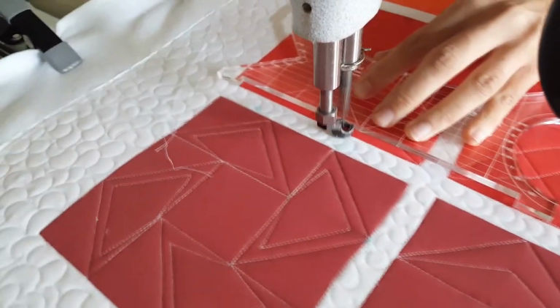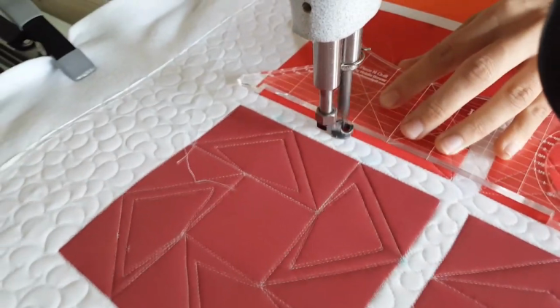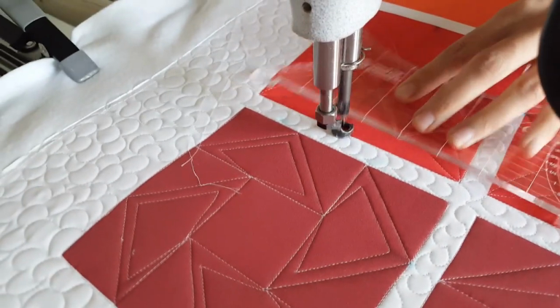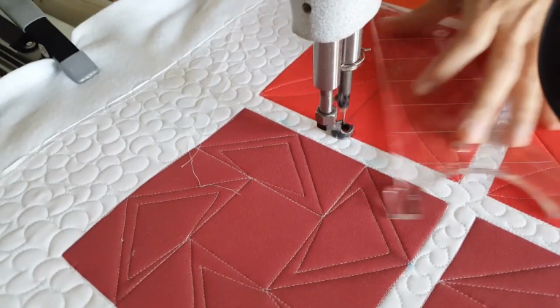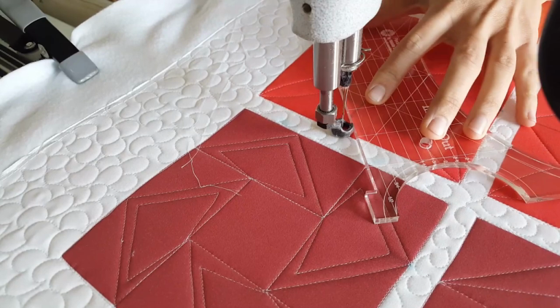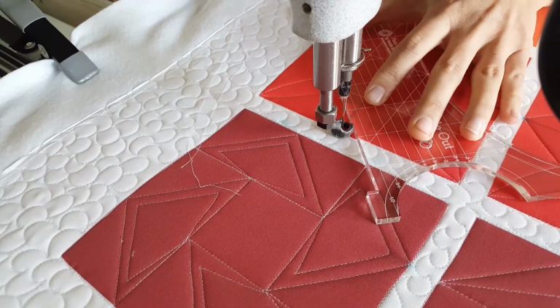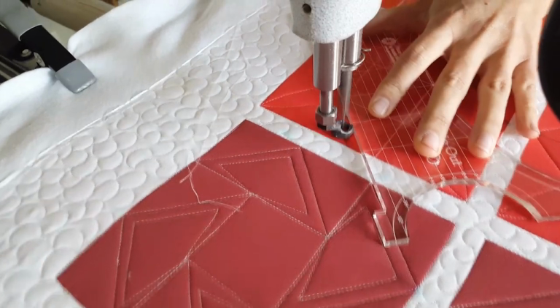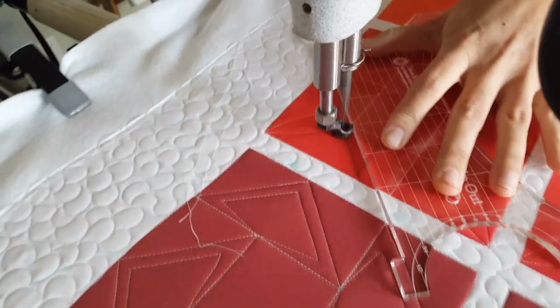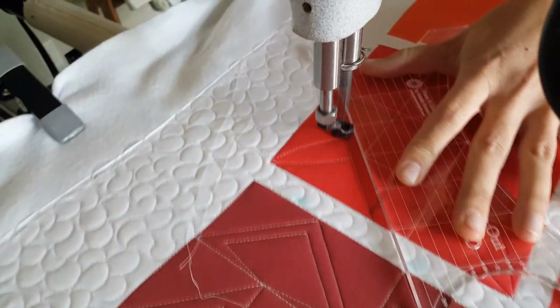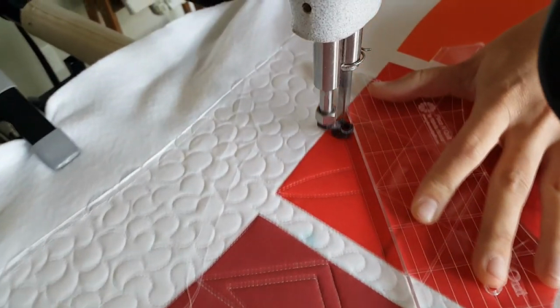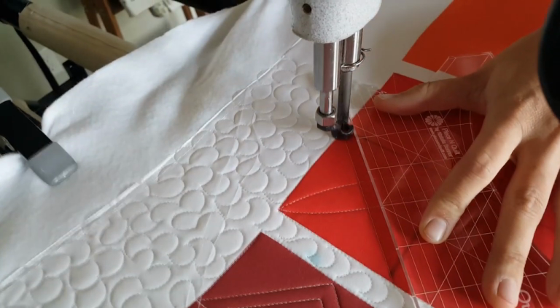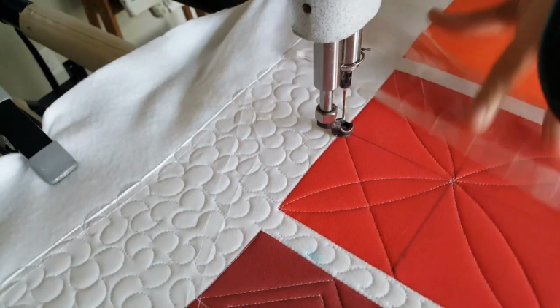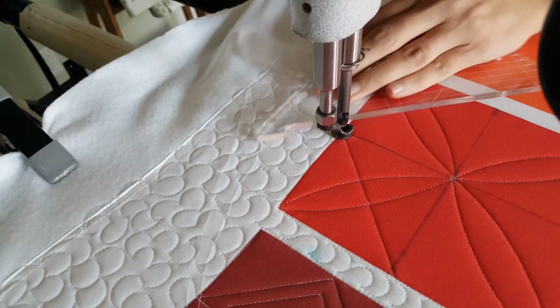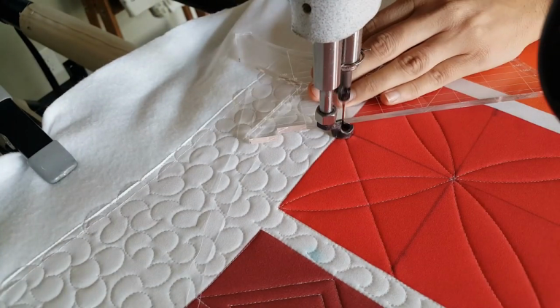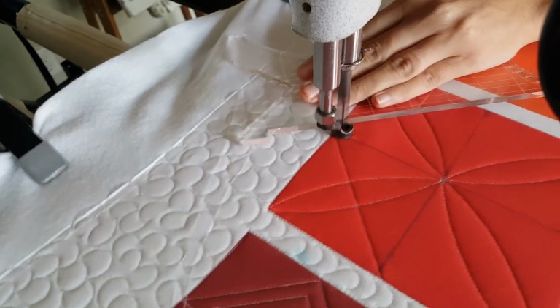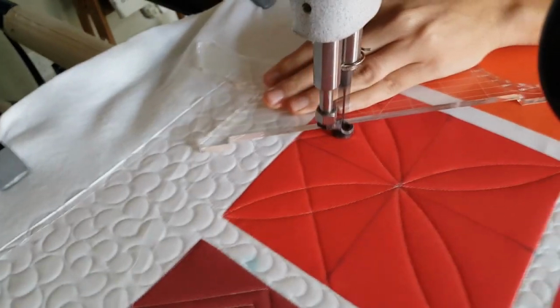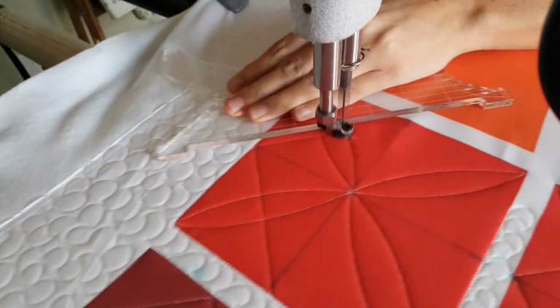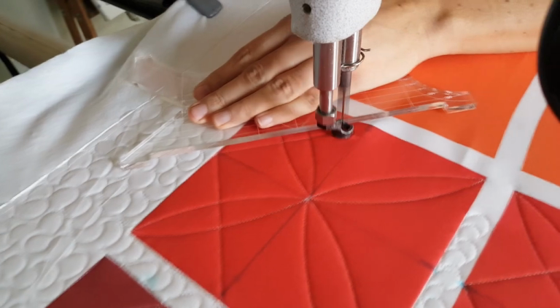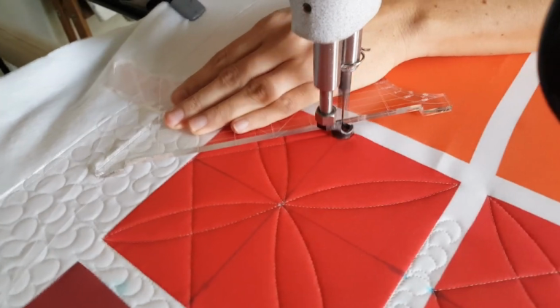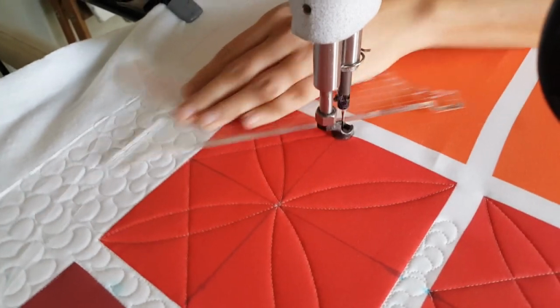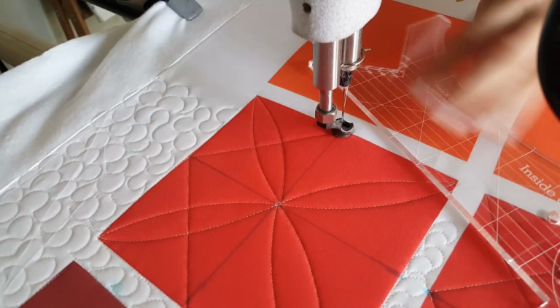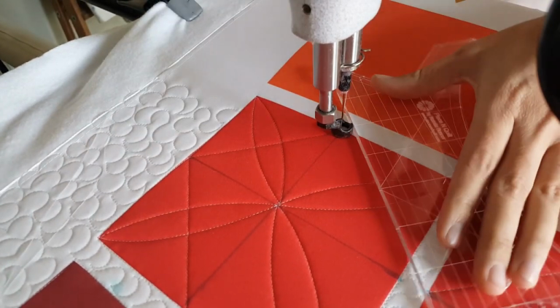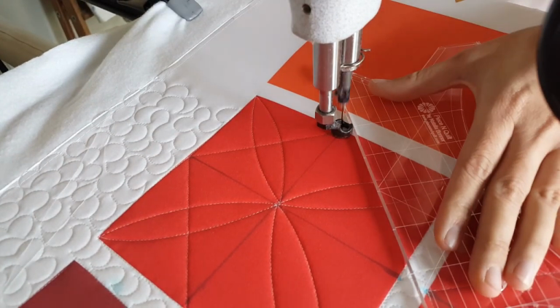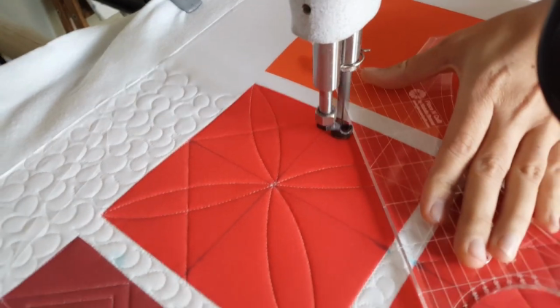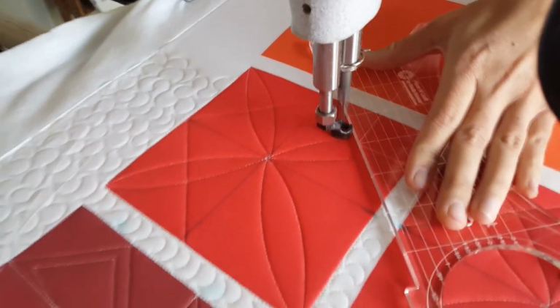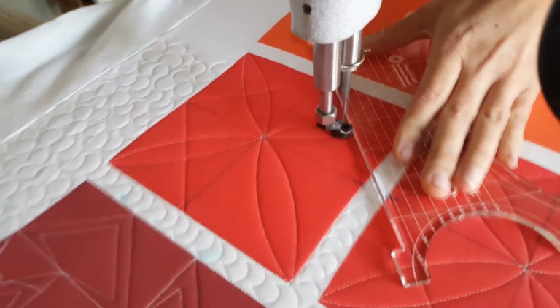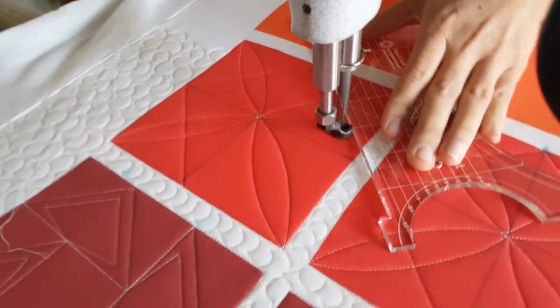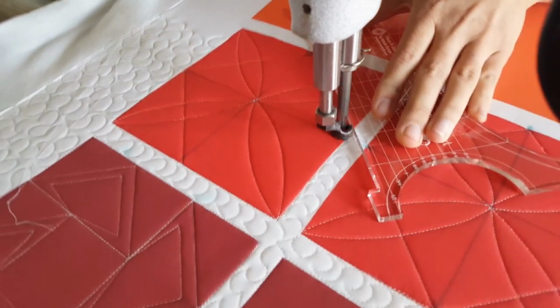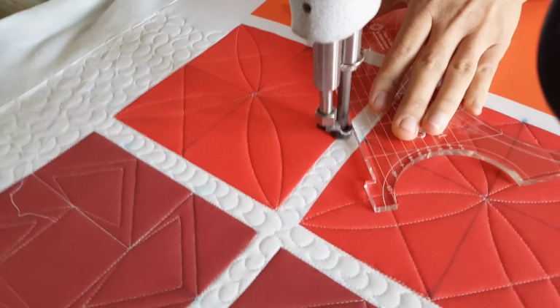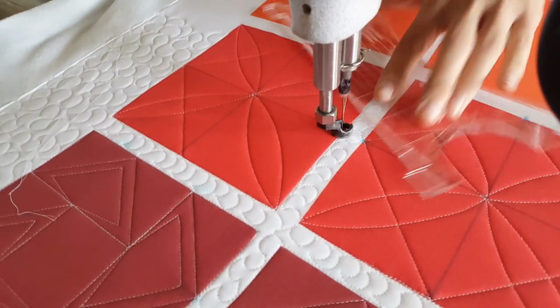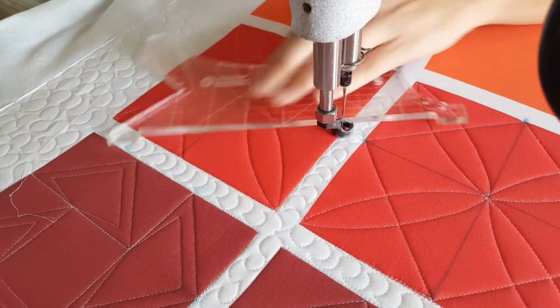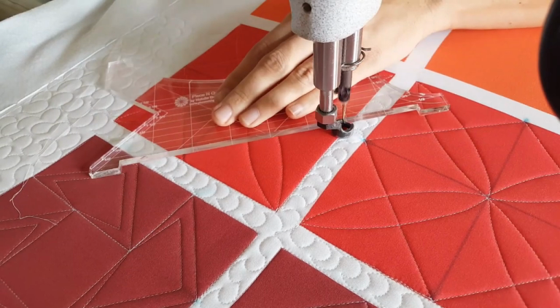From there I'll travel across the ditch at the top of the block, where I'll rotate my ruler and stitch an angular line down to the right side mark point, from there down to the bottom center point, then to the left side of the block, and then back up to the center point.